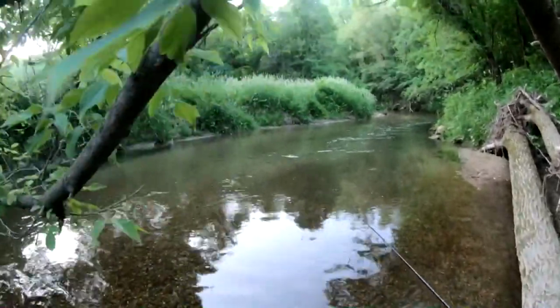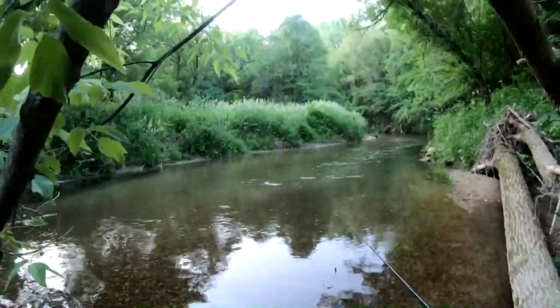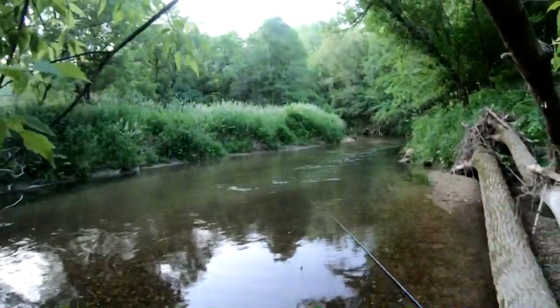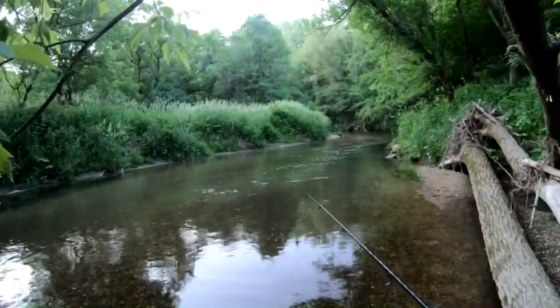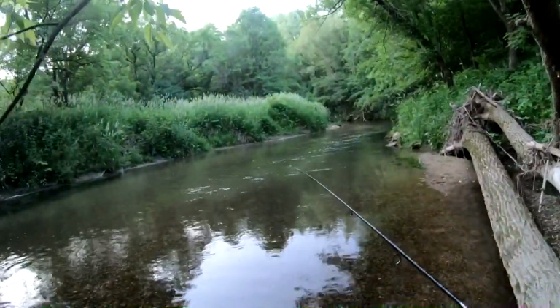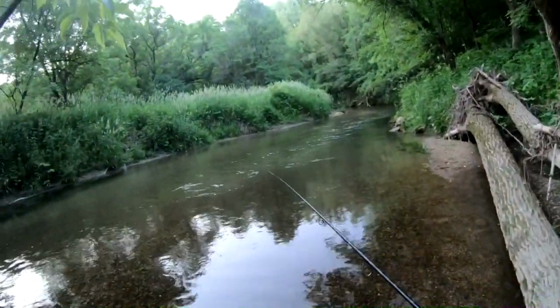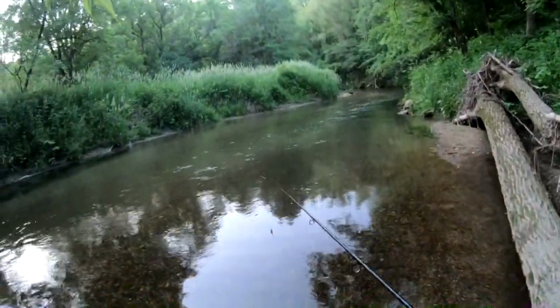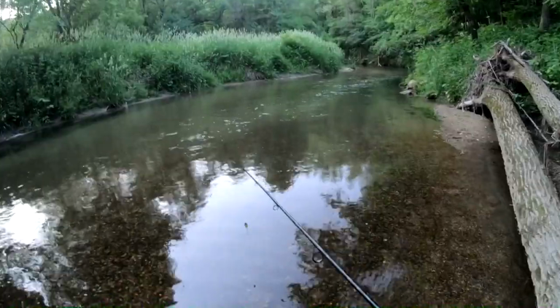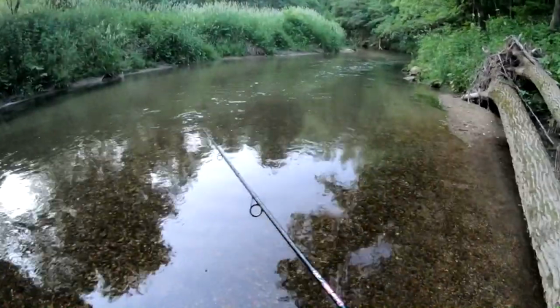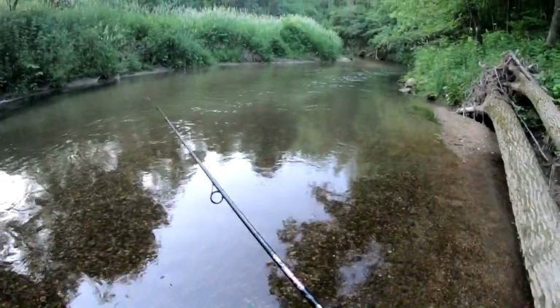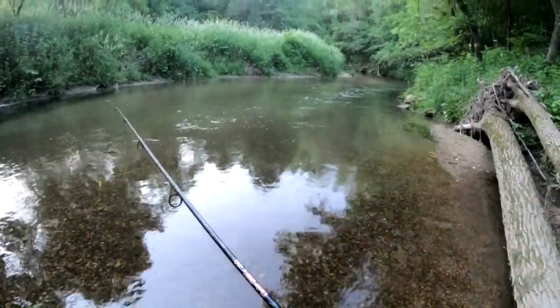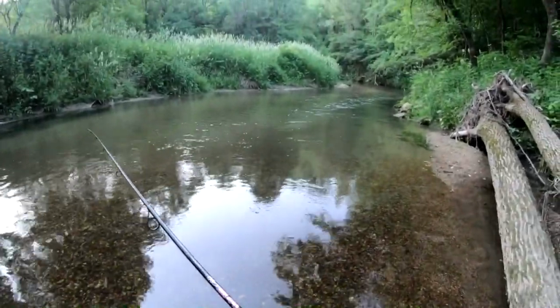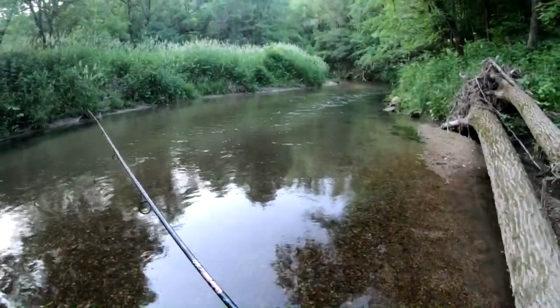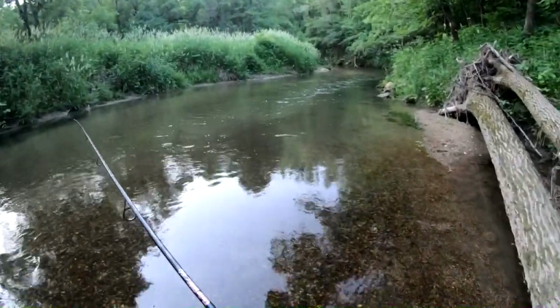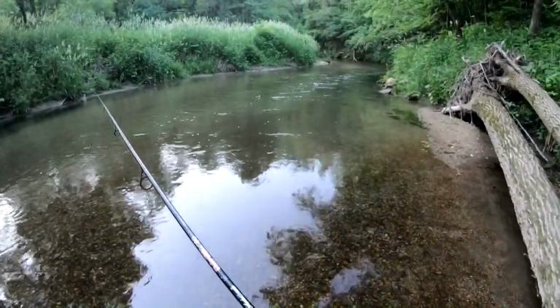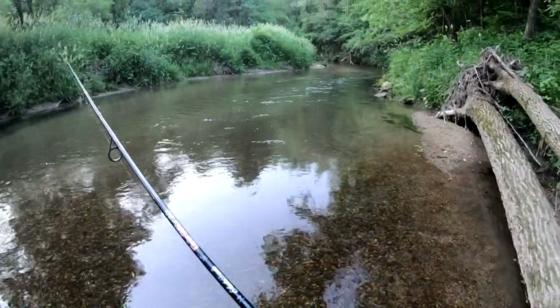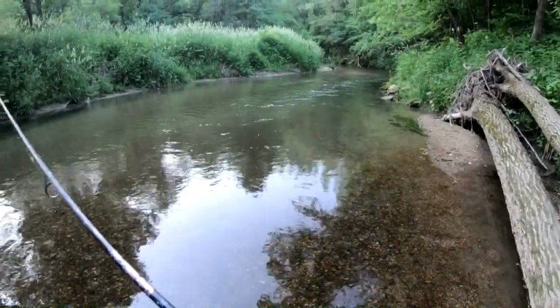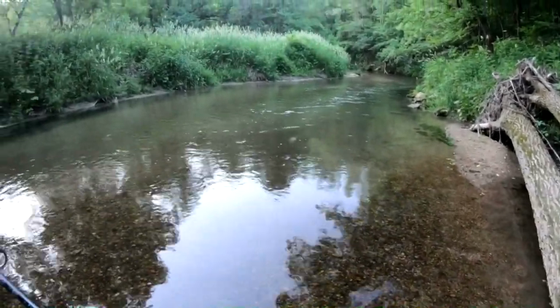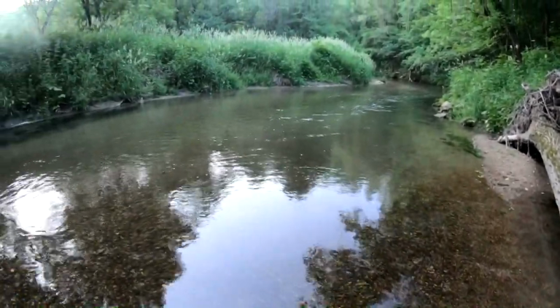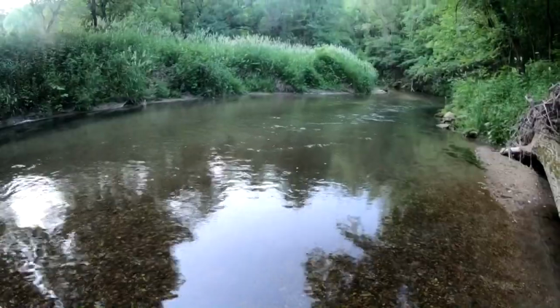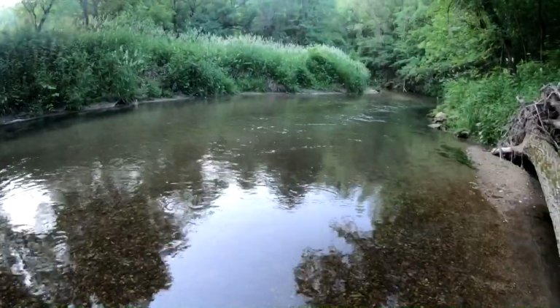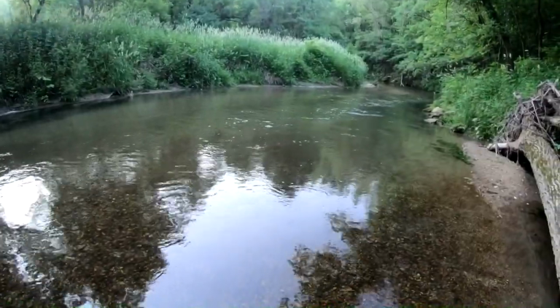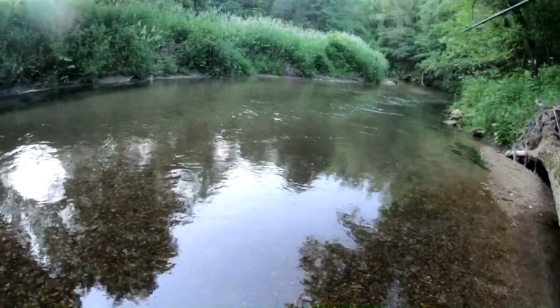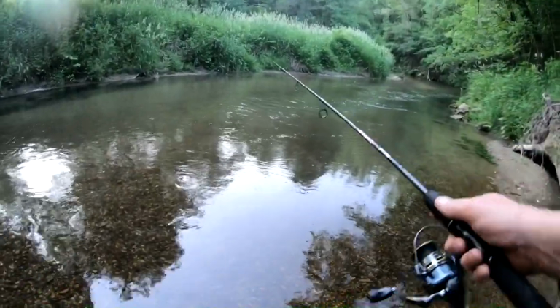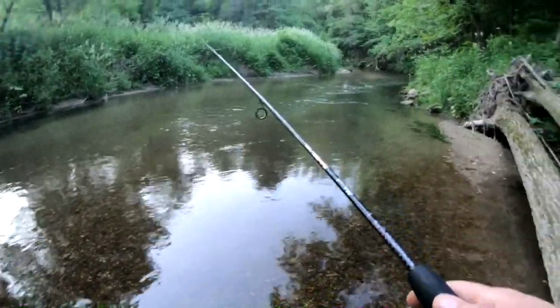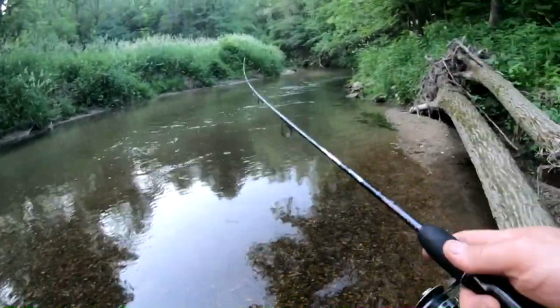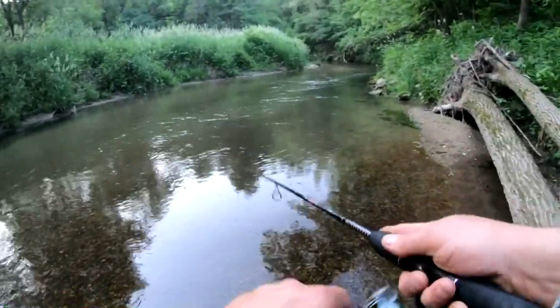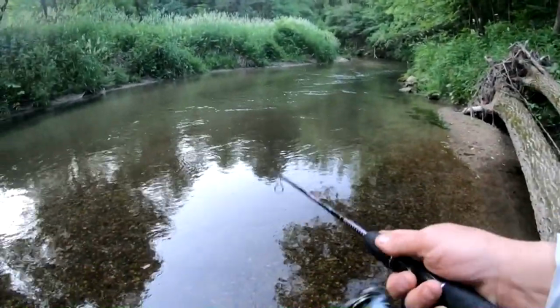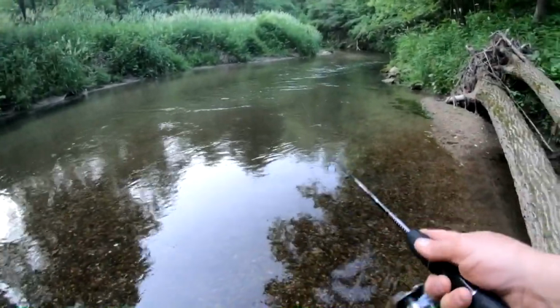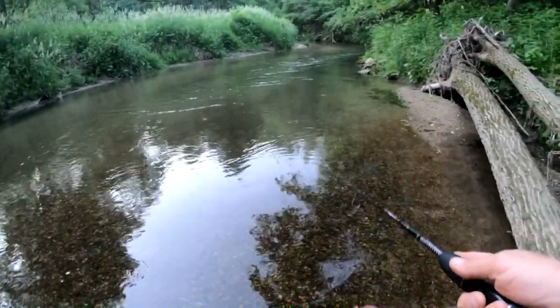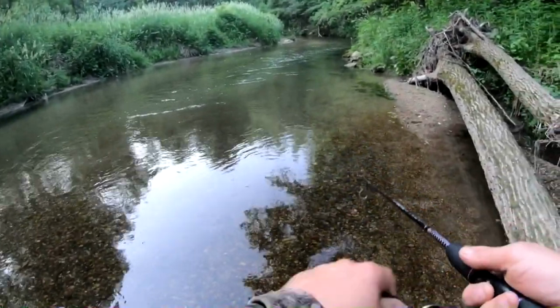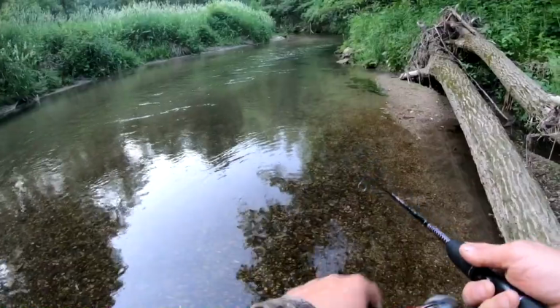I'll step over this tree right here into these rocks really quietly — sometimes there's fish in this spot that'll bite. But this is right on the edge of the public access, so there's no saying if there's gonna be any fish sitting in this spot.